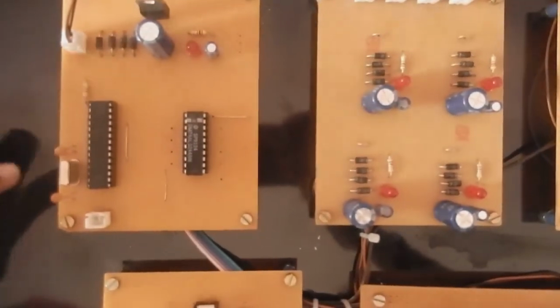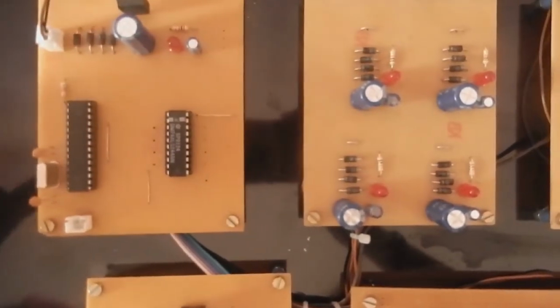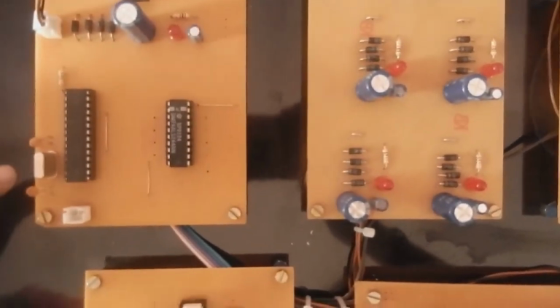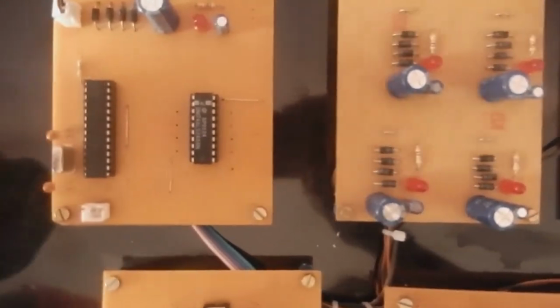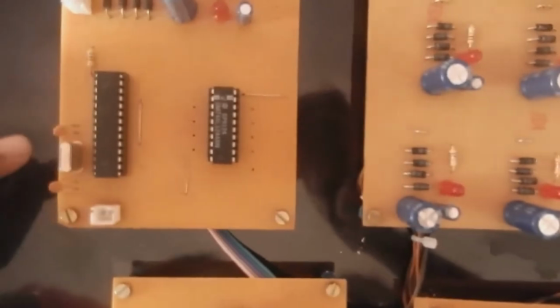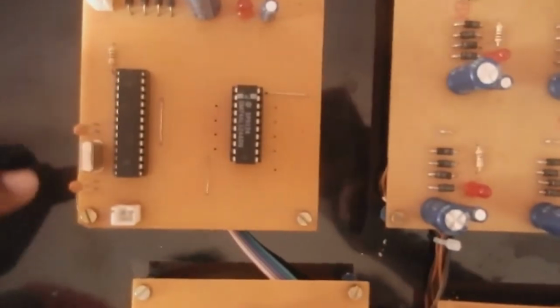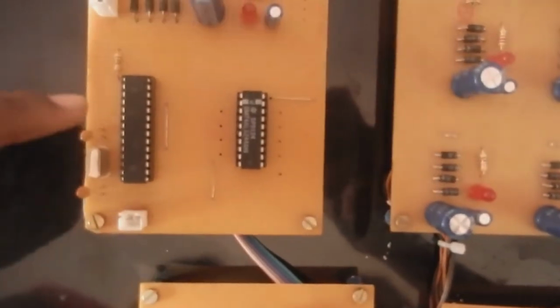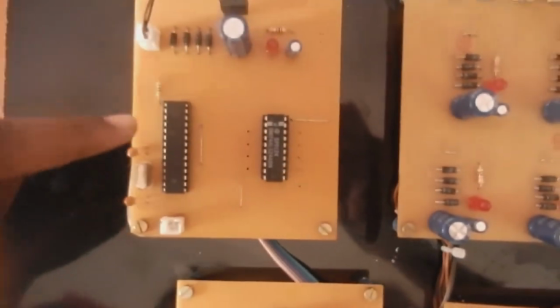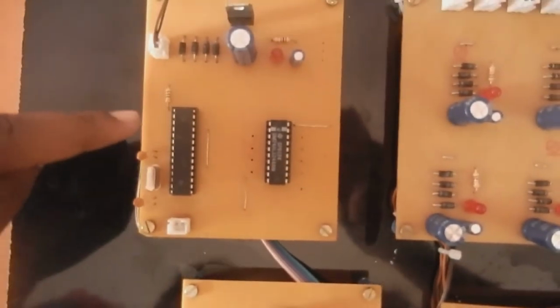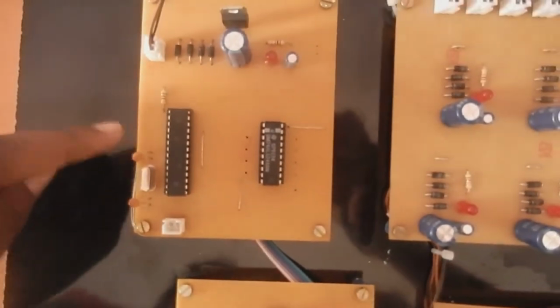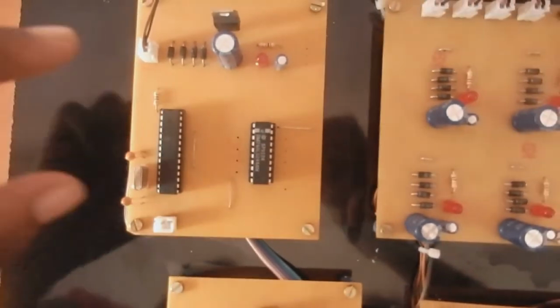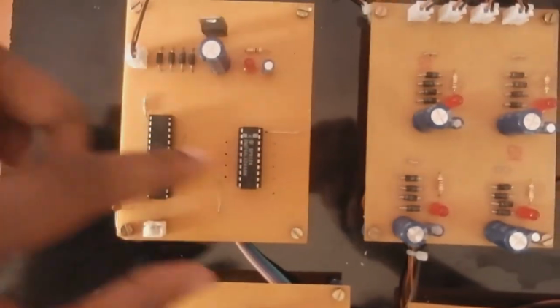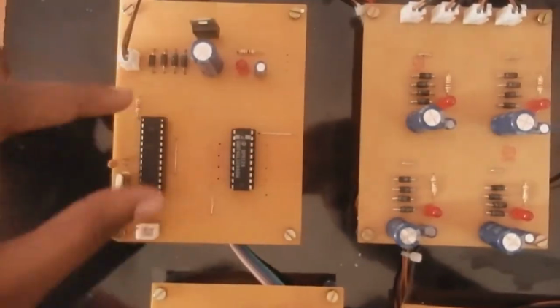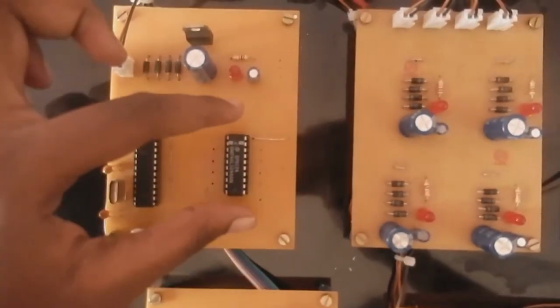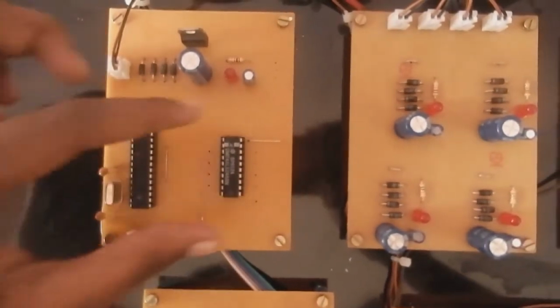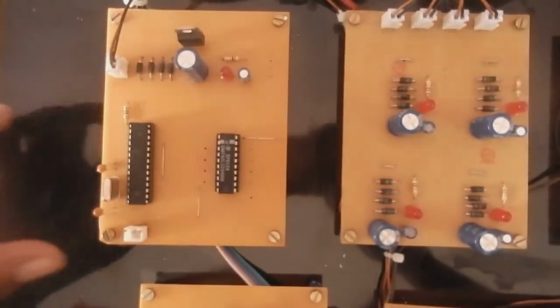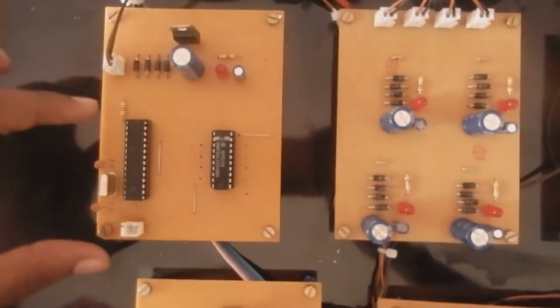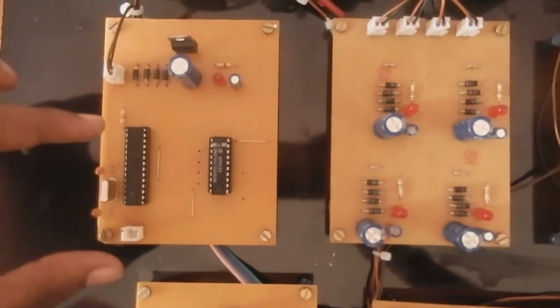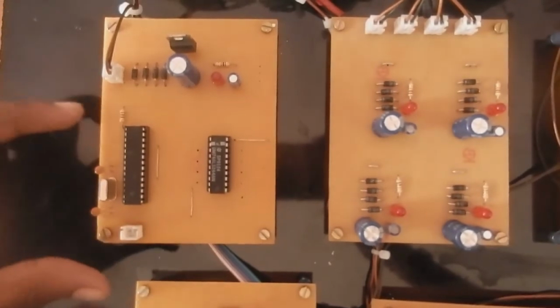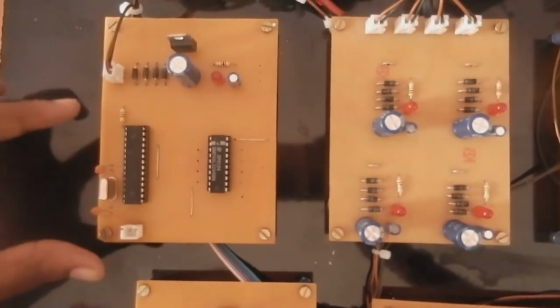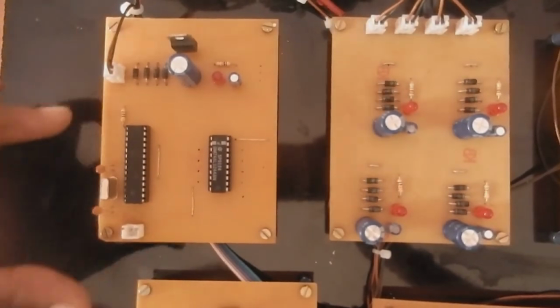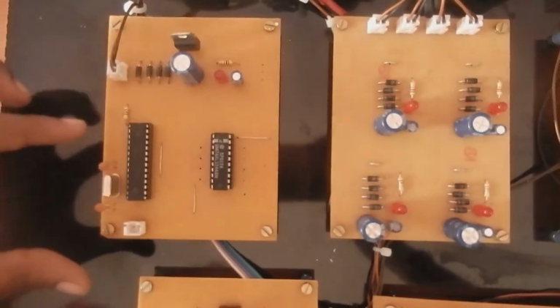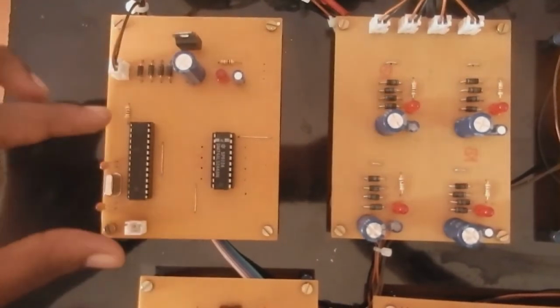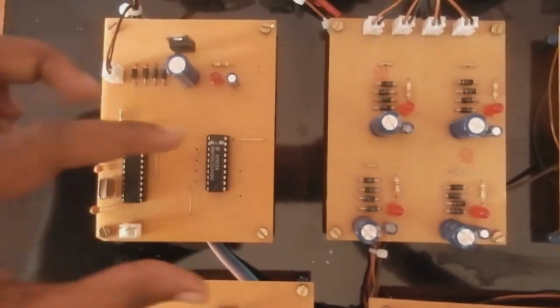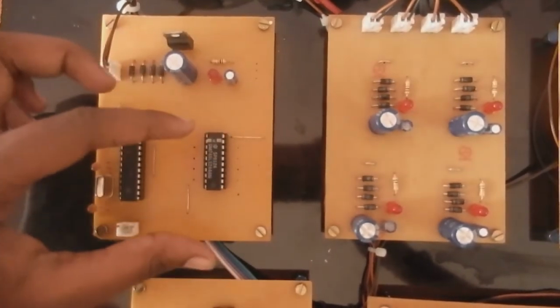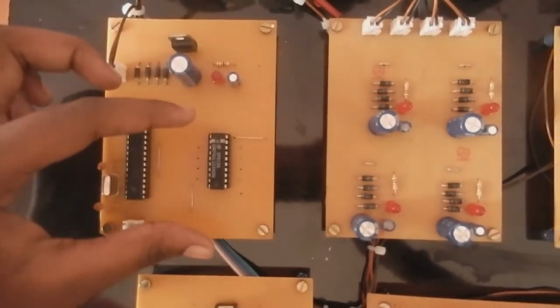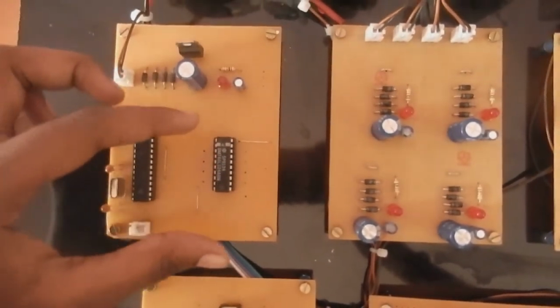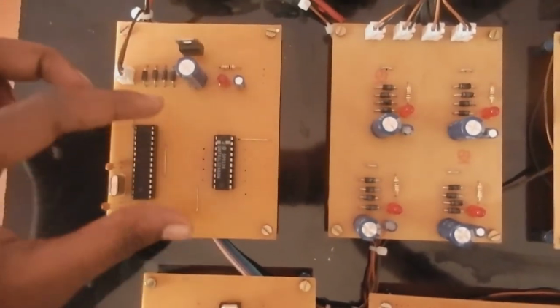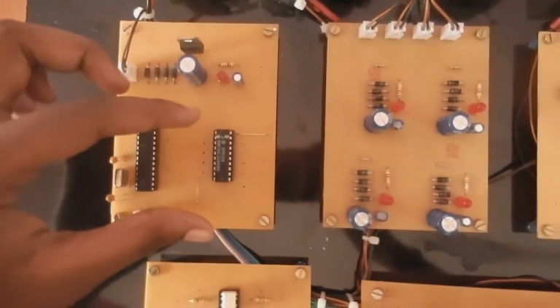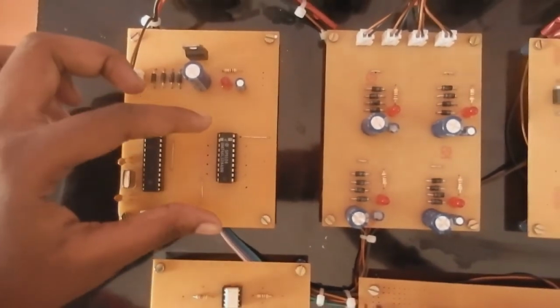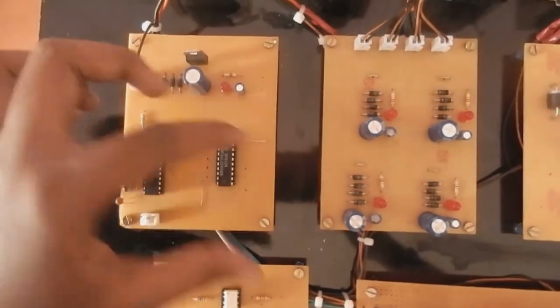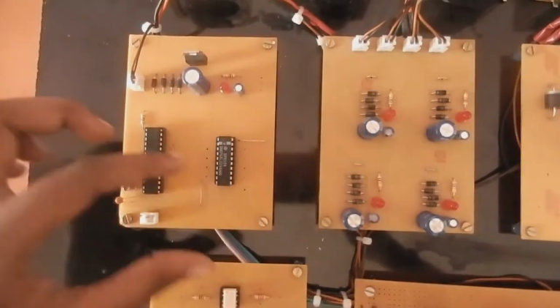This one is a crystal oscillator, which gives clock pulses to the PIC microcontroller. This one is a buffer circuit. The current gain of the PIC microcontroller is lower, that is why we are using a buffer circuit to increase the current gain.